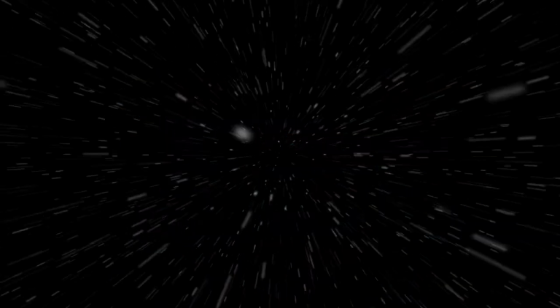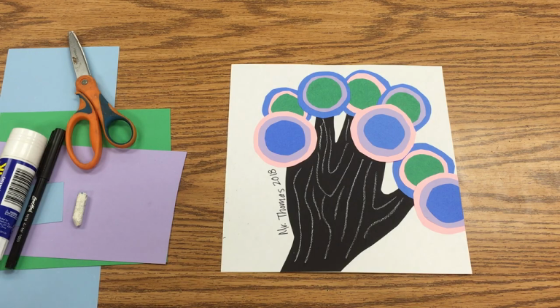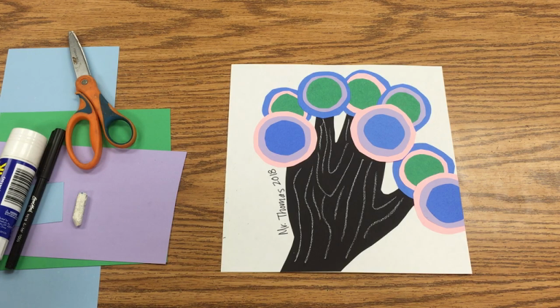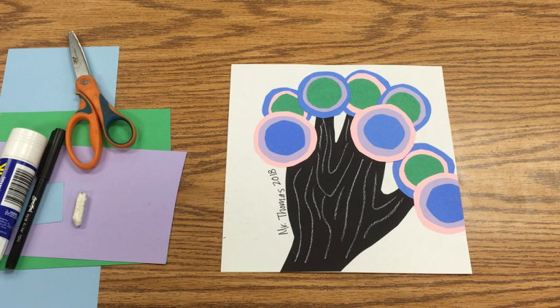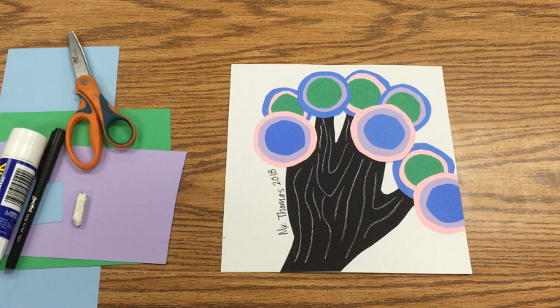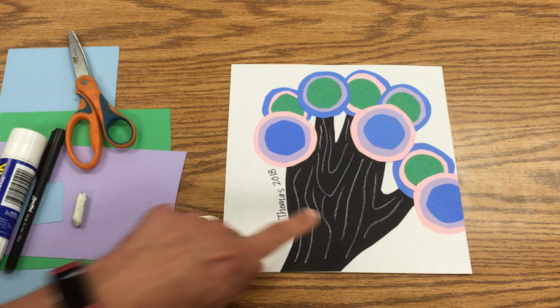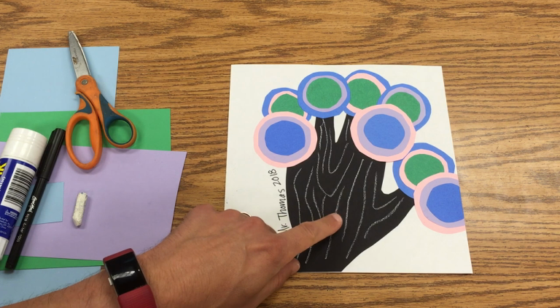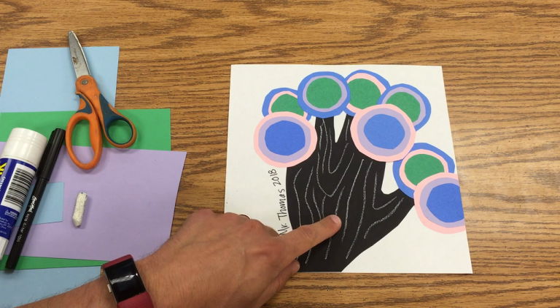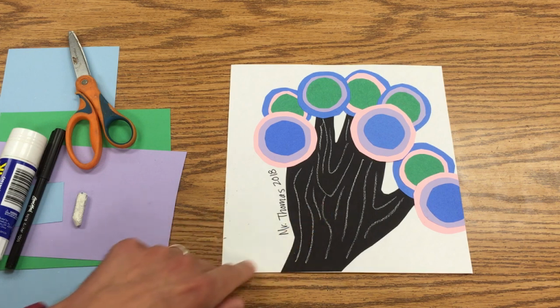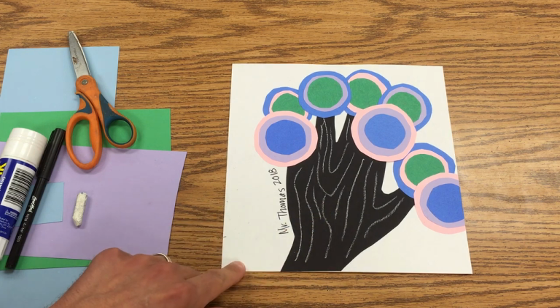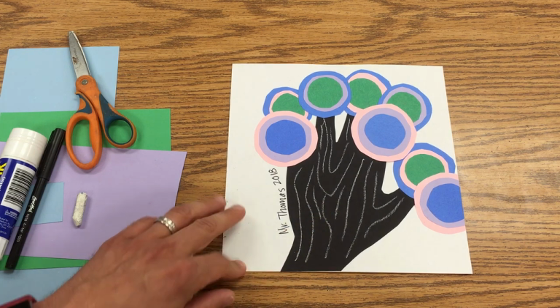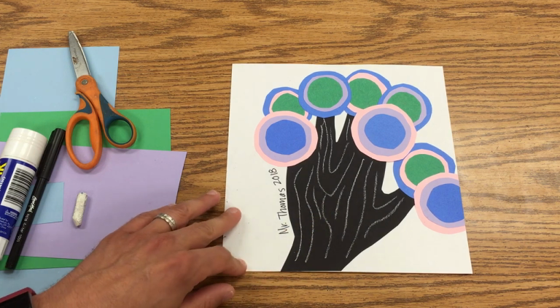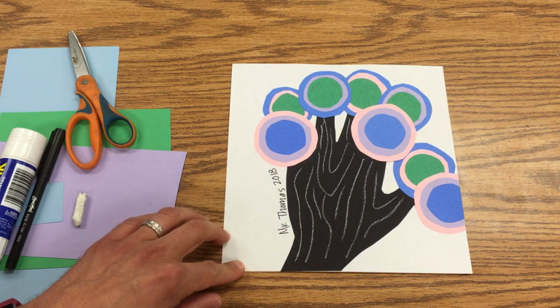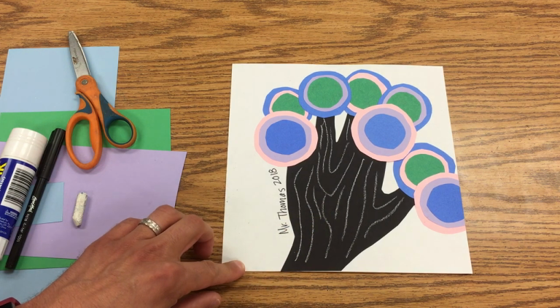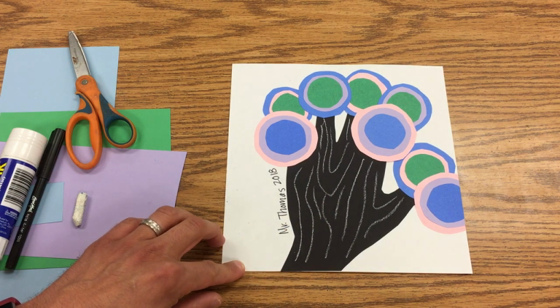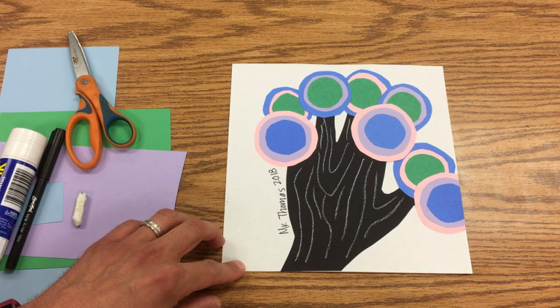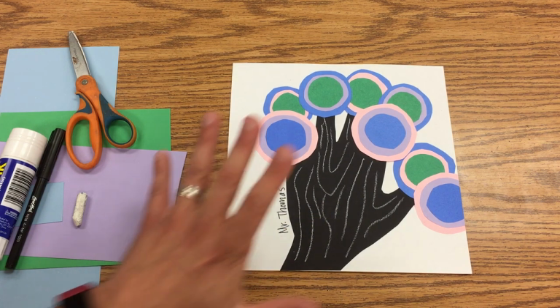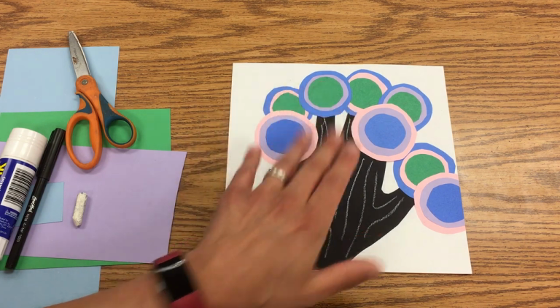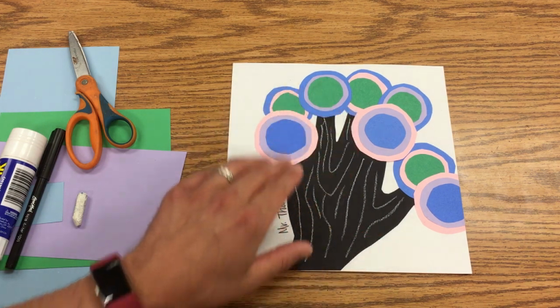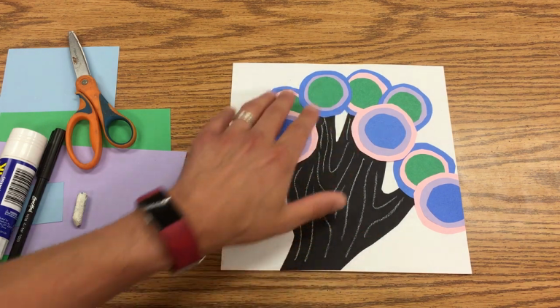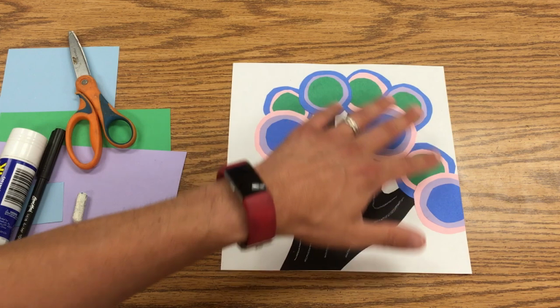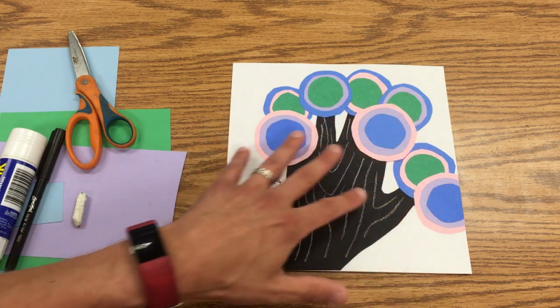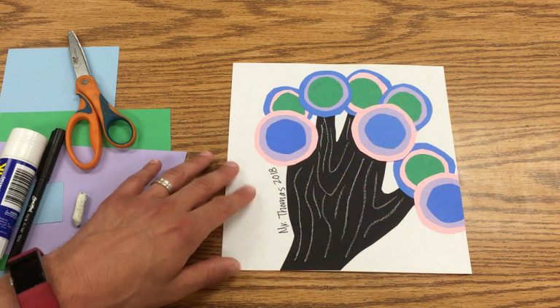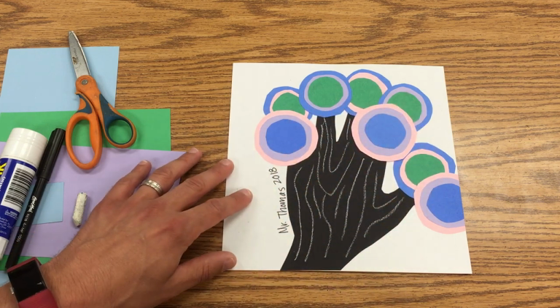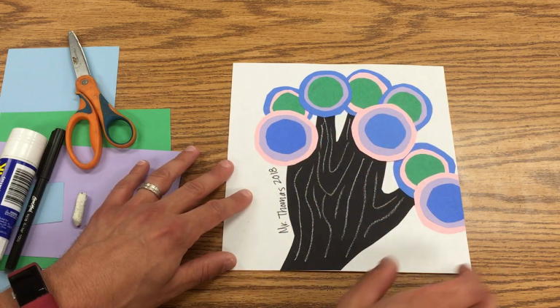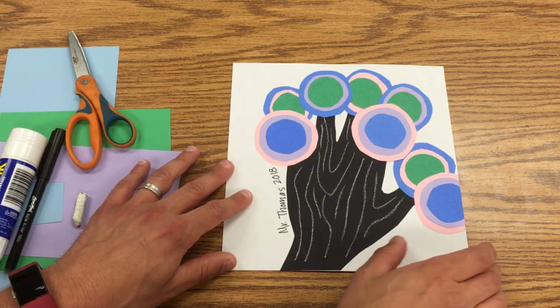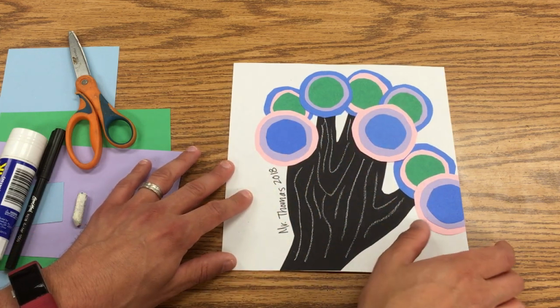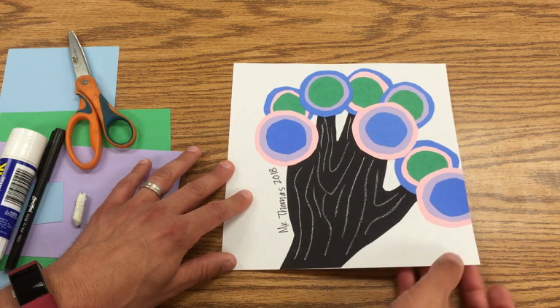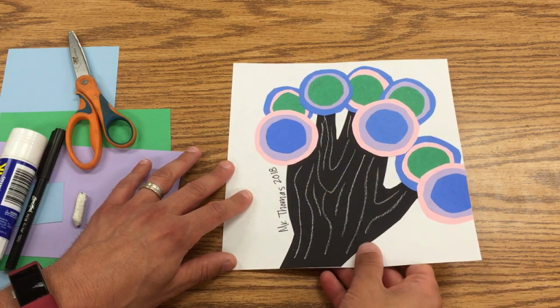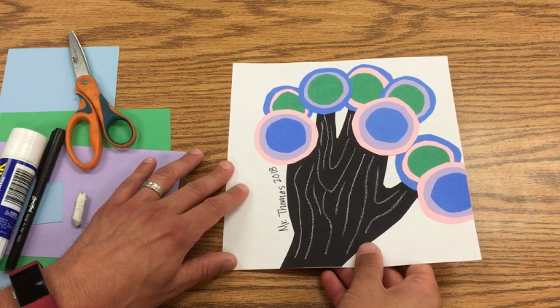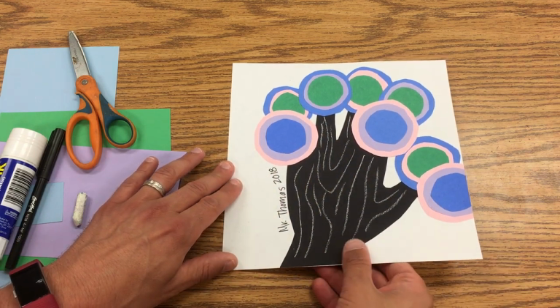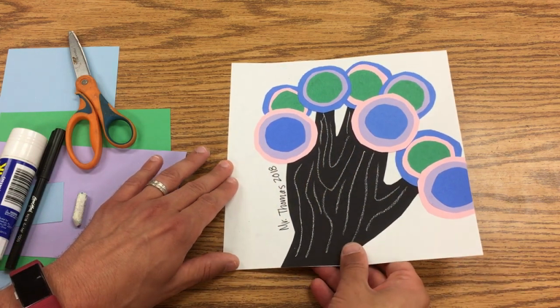This year for Square One Art, we're going to be making these little hand trees. You'll actually trace around your hand, and then put all kinds of decorations for the leaves in the tree.